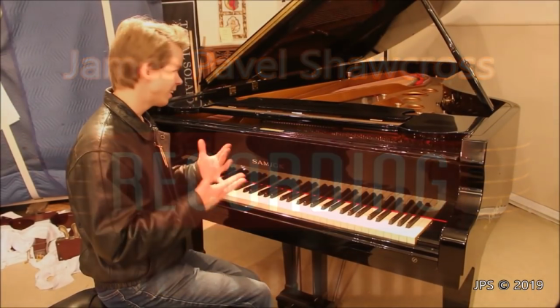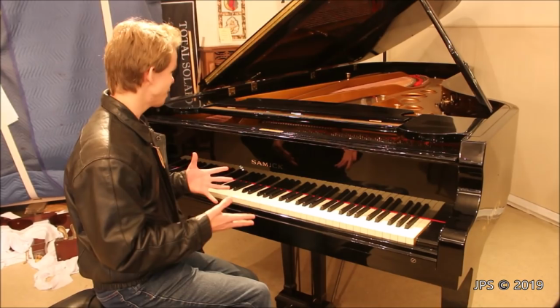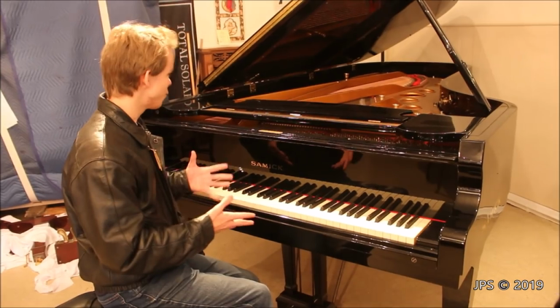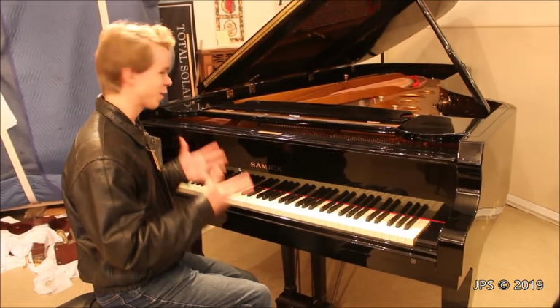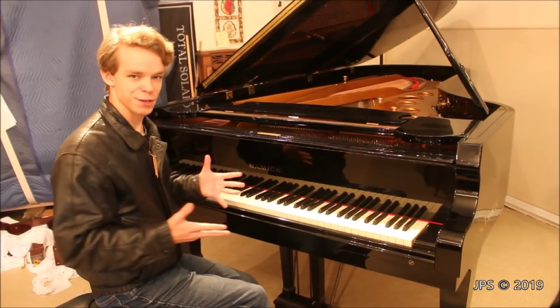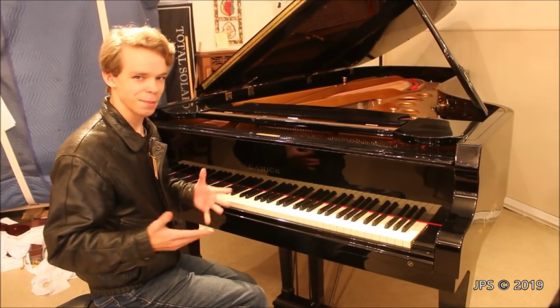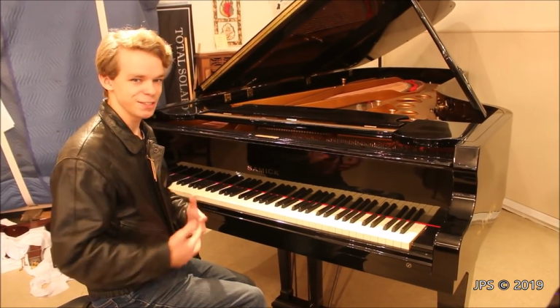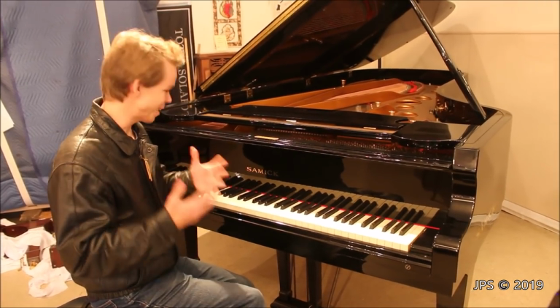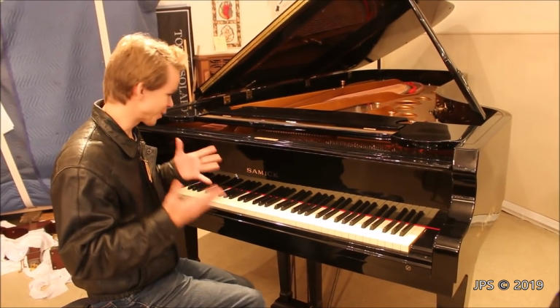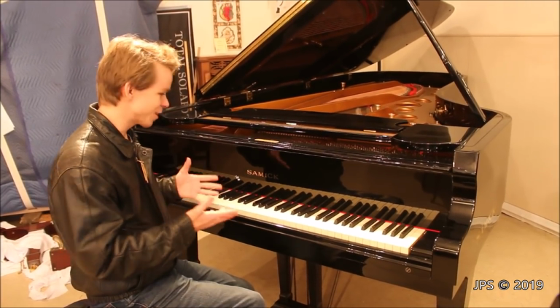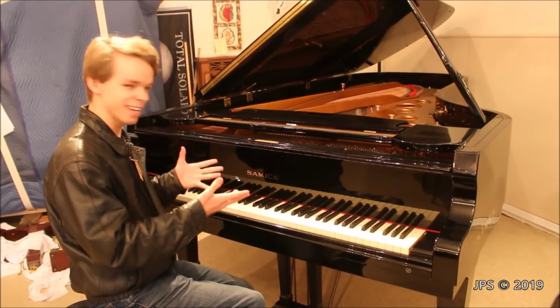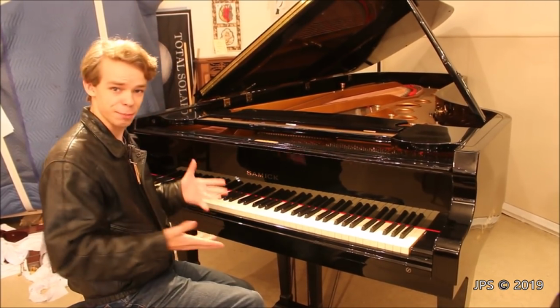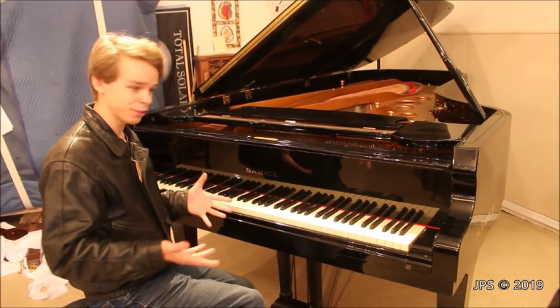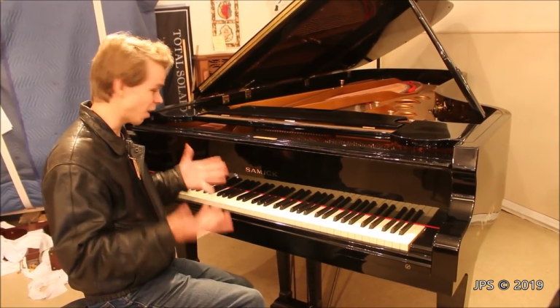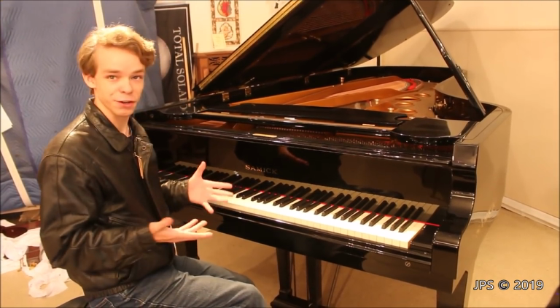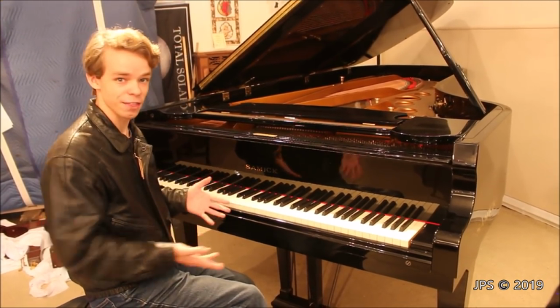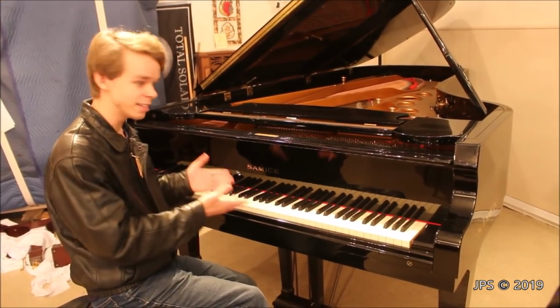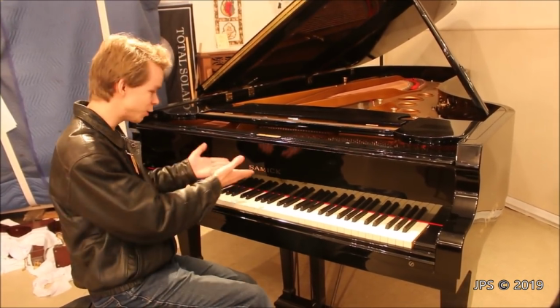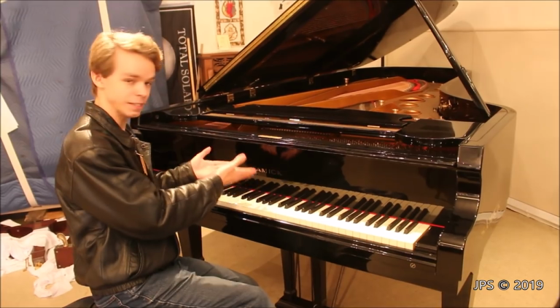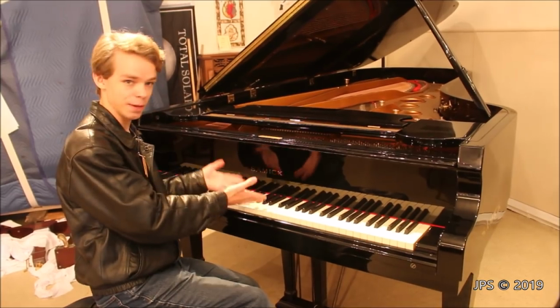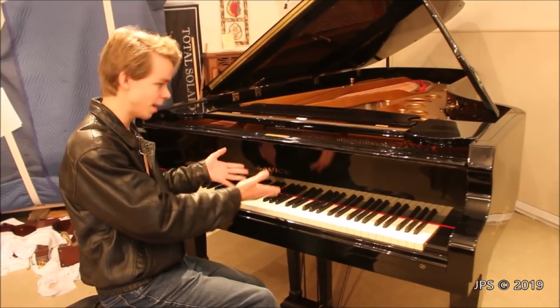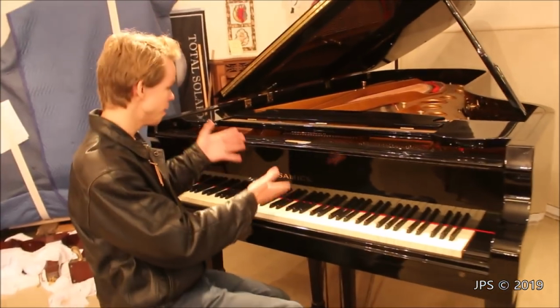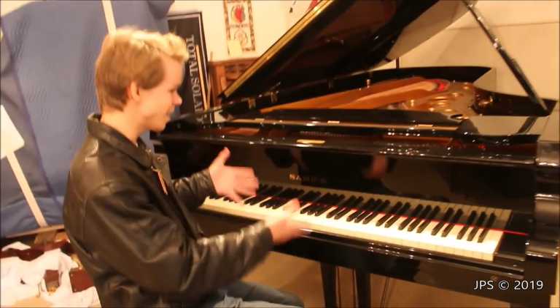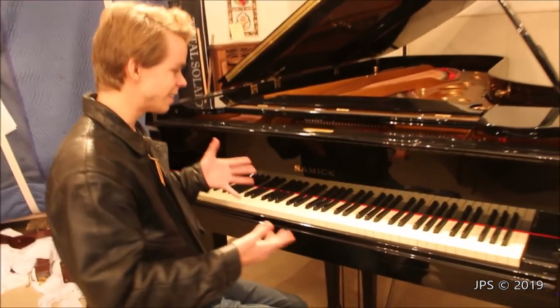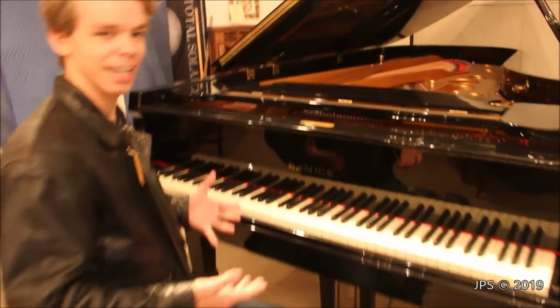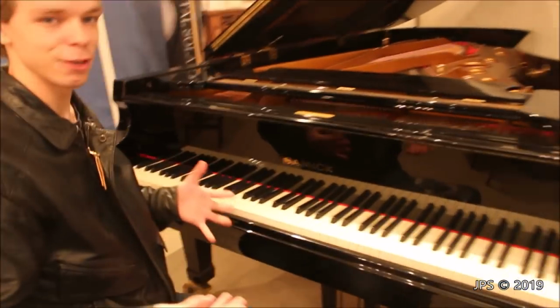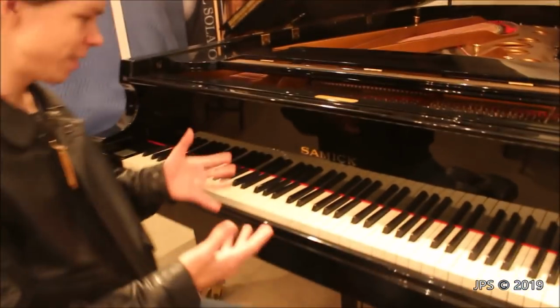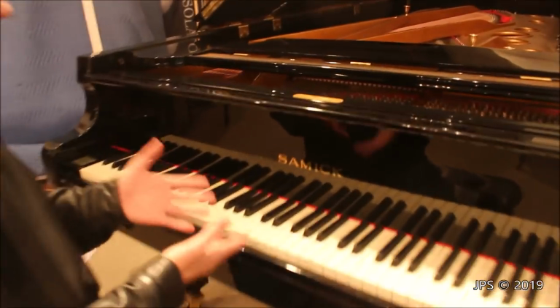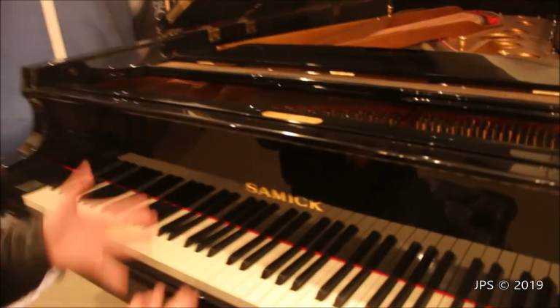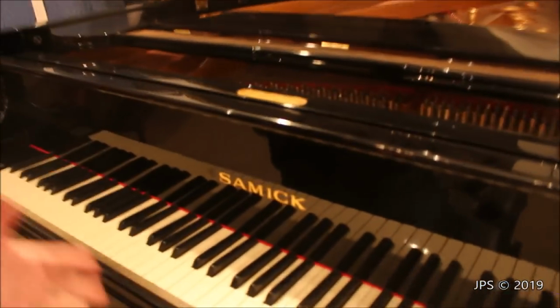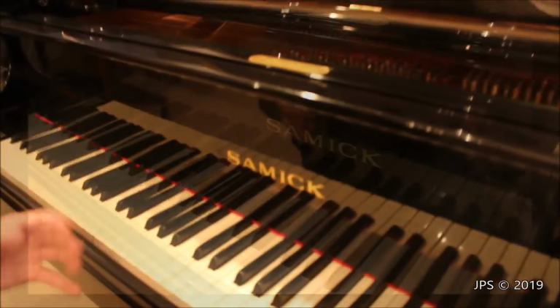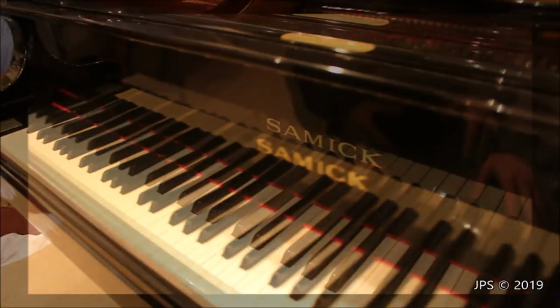Today I am here with a concert grand, but this isn't just any old concert grand. This is actually a particularly odd concert grand that I didn't even know Samick made. Today I am sitting at a Samick concert grand.